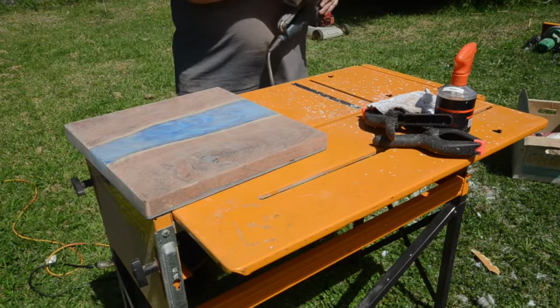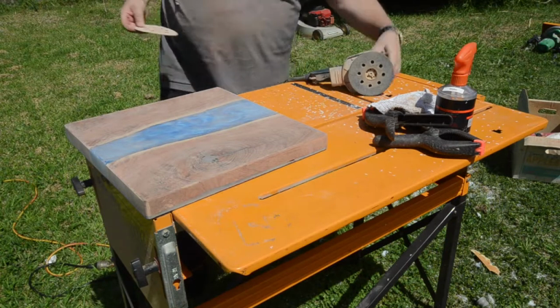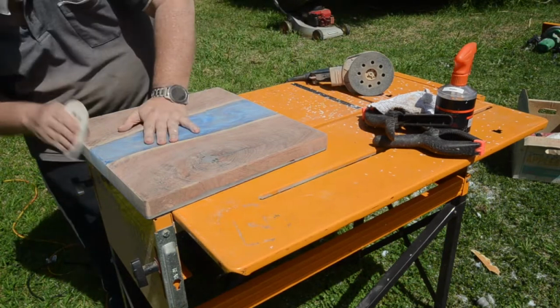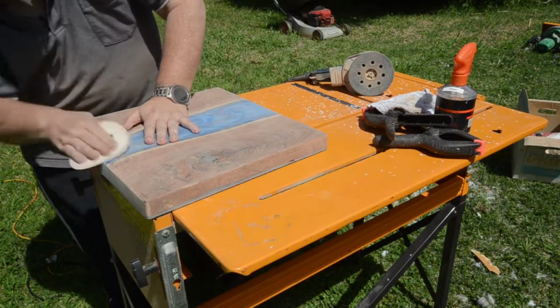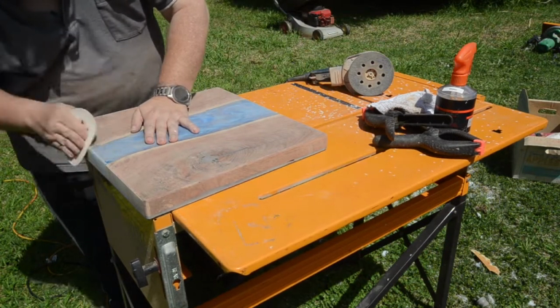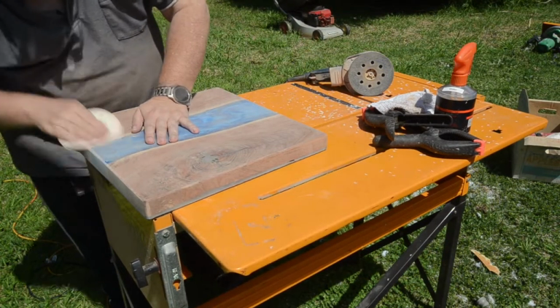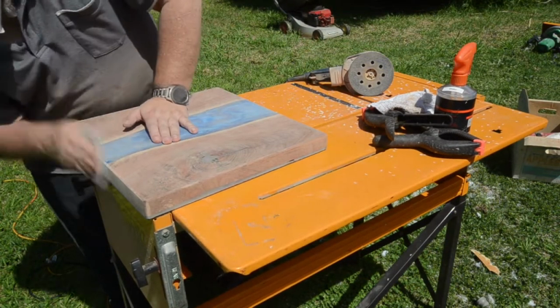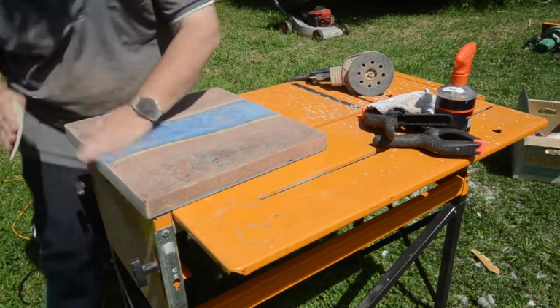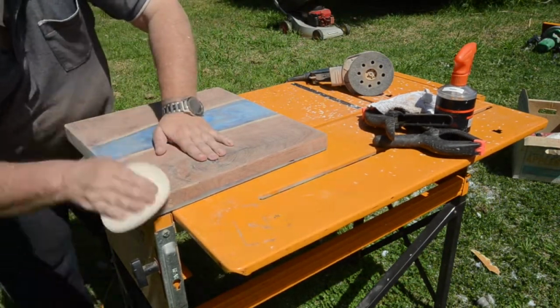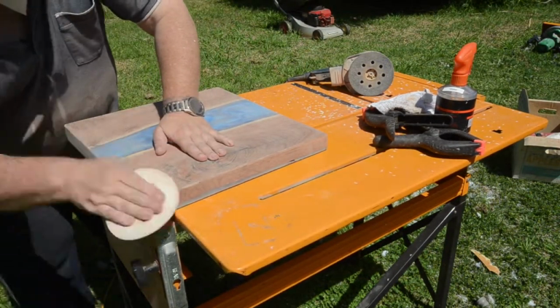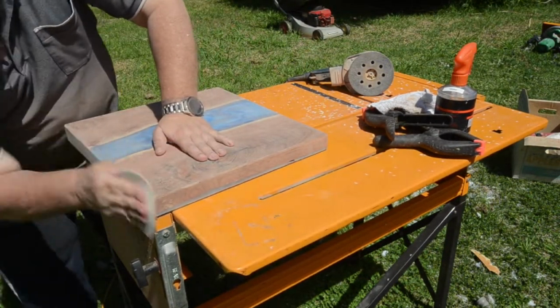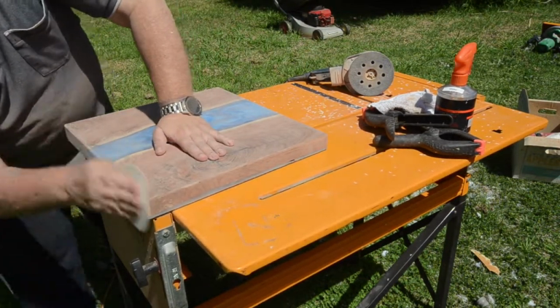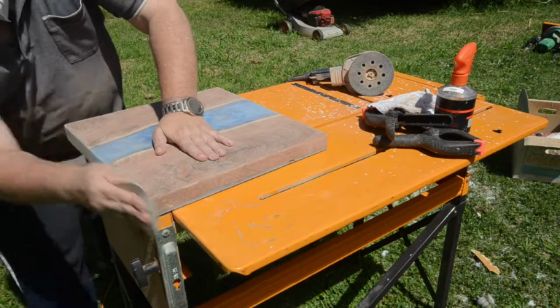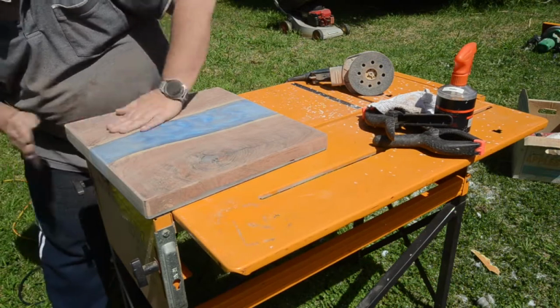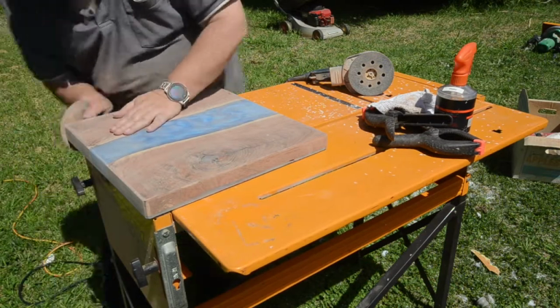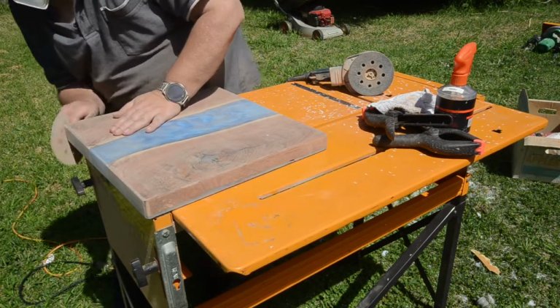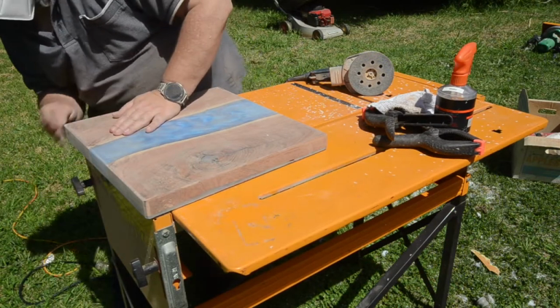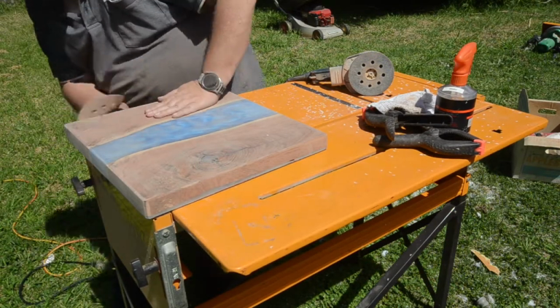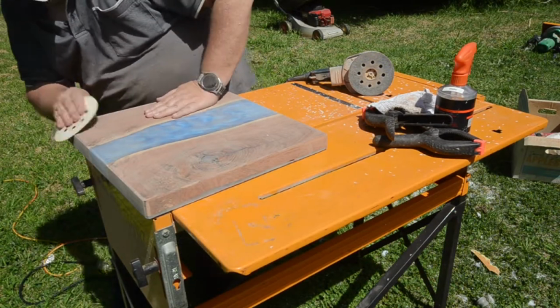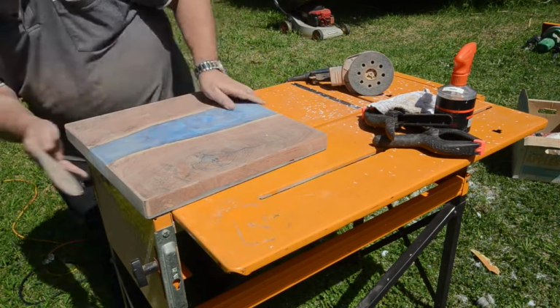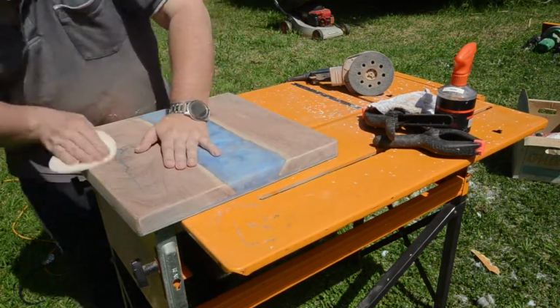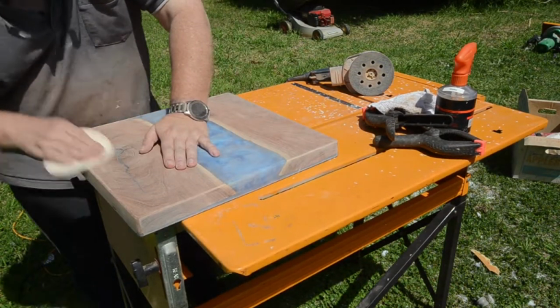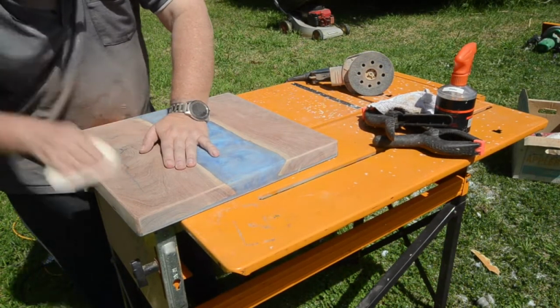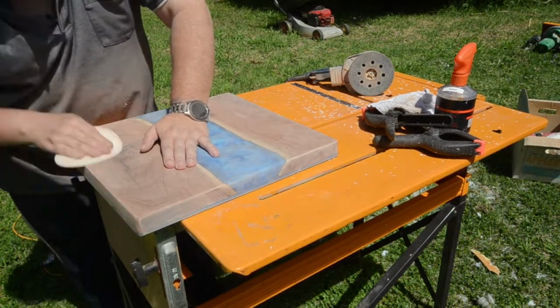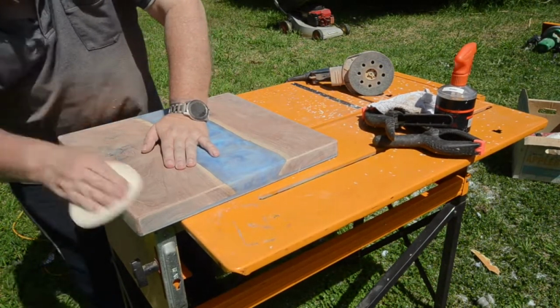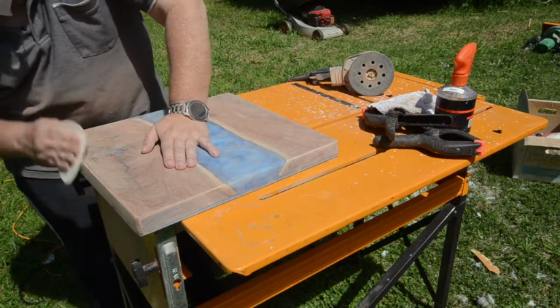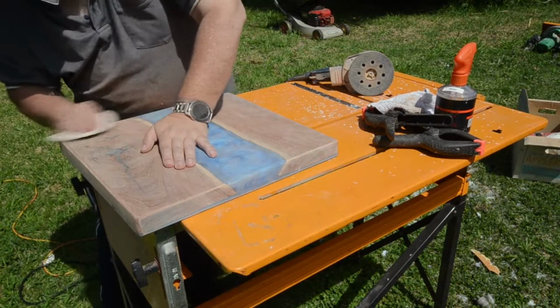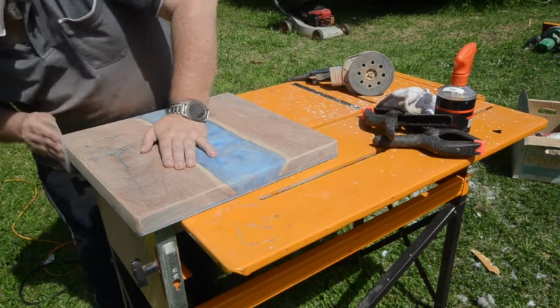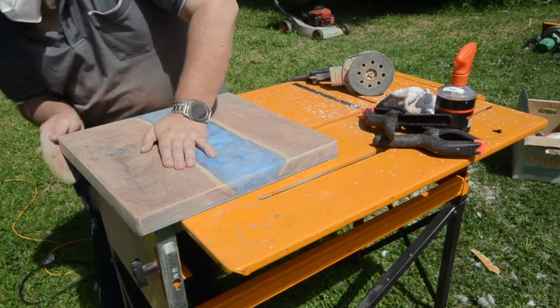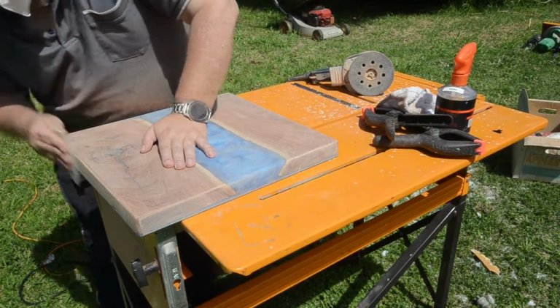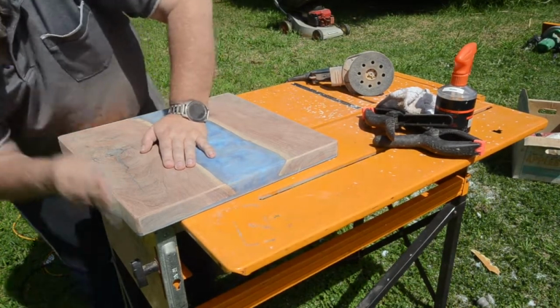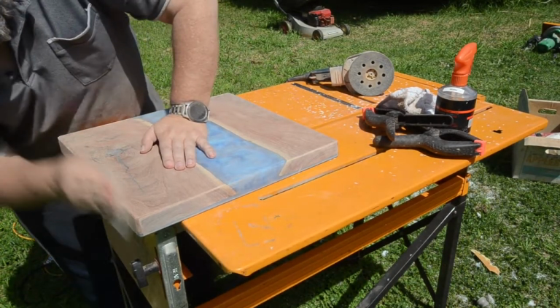I did a final sand by hand. I don't like going over the edges with the sander — it can be a bit aggressive — so I just go over them by hand to get them nice and smooth.